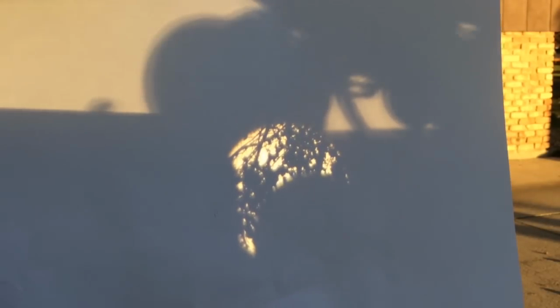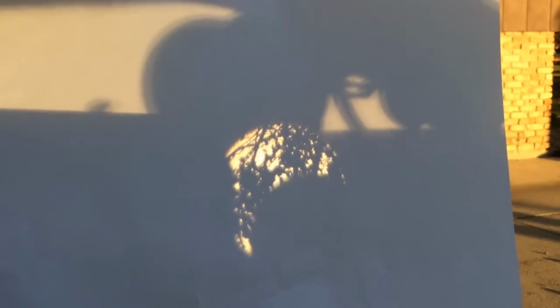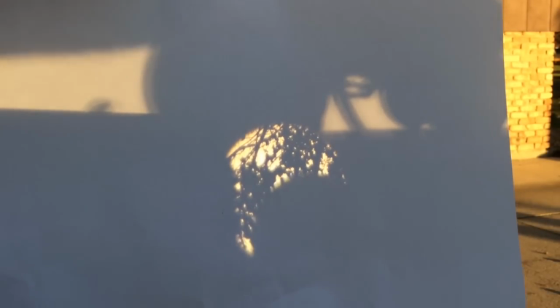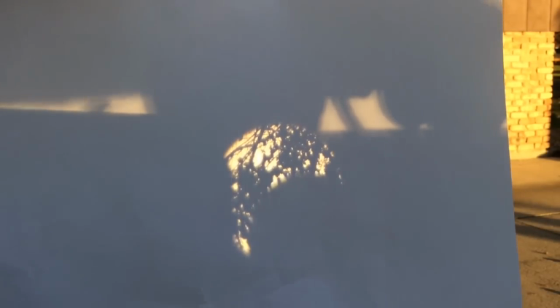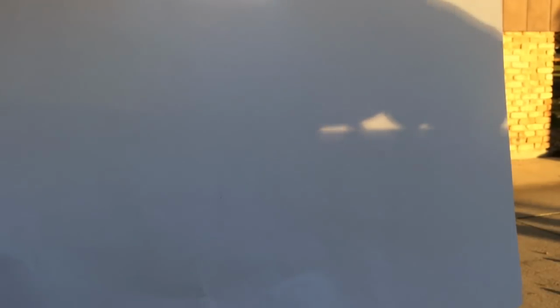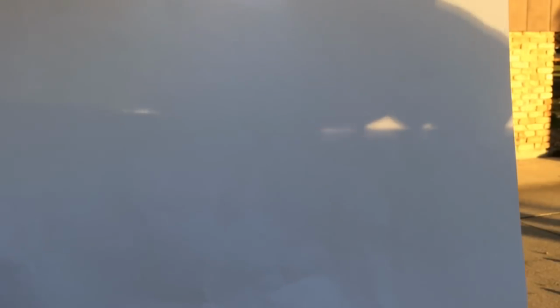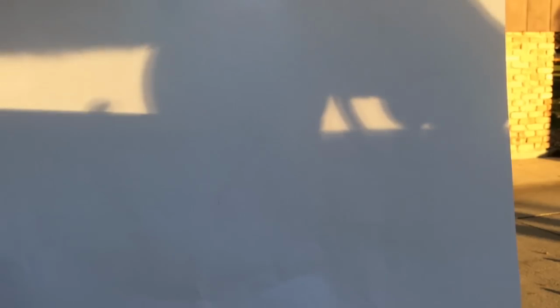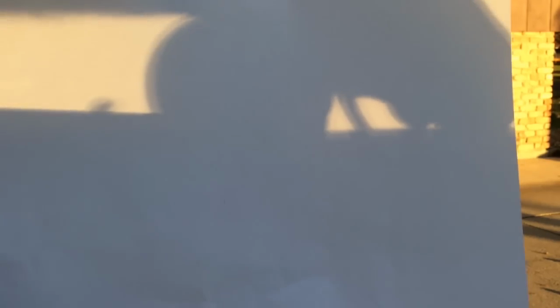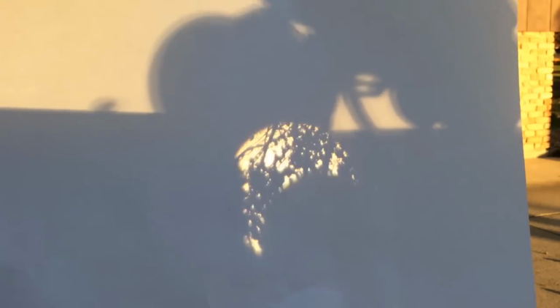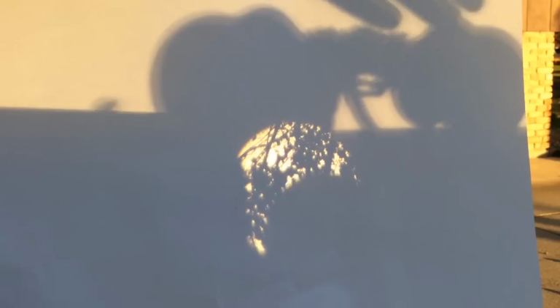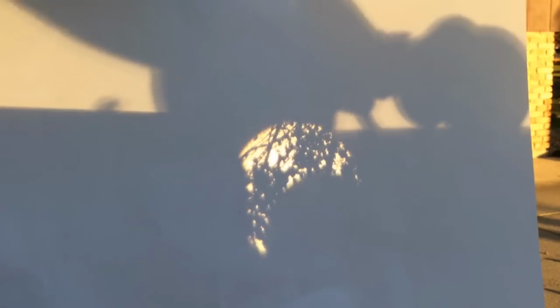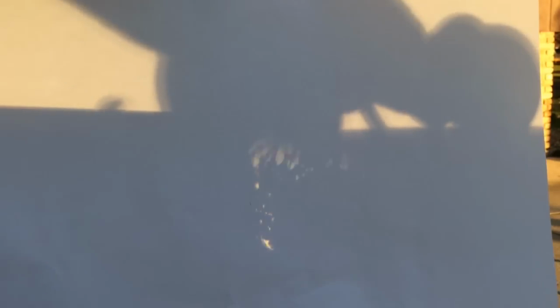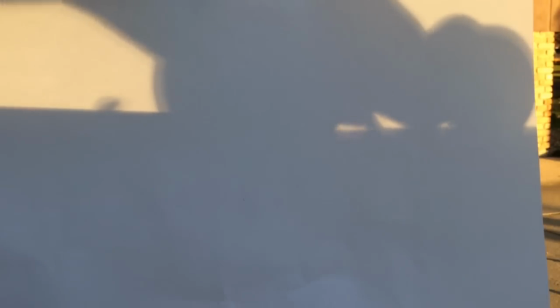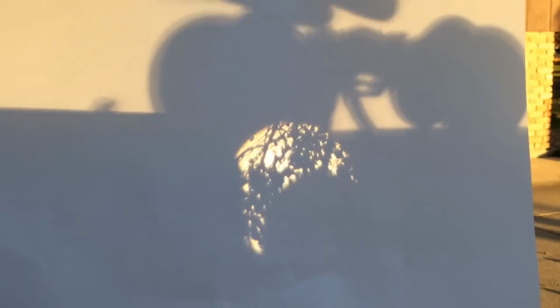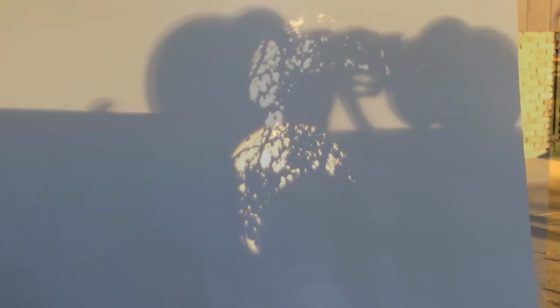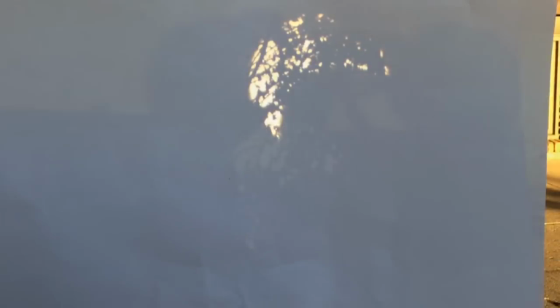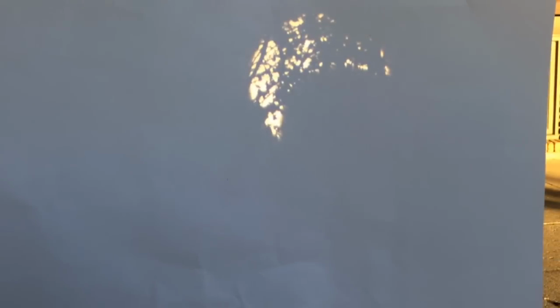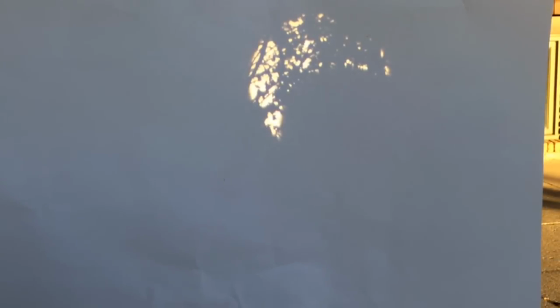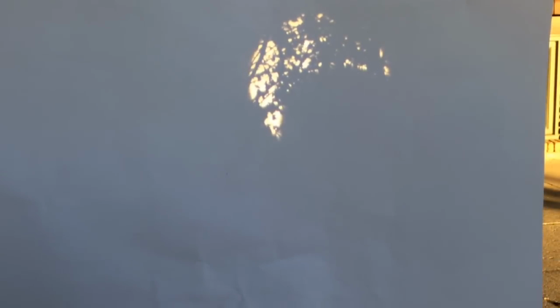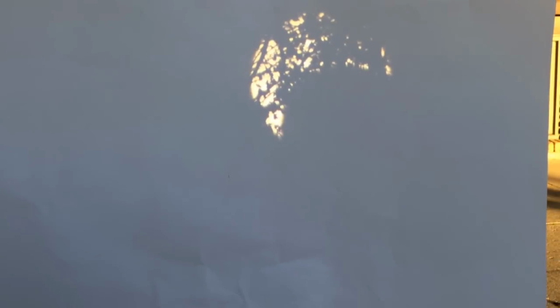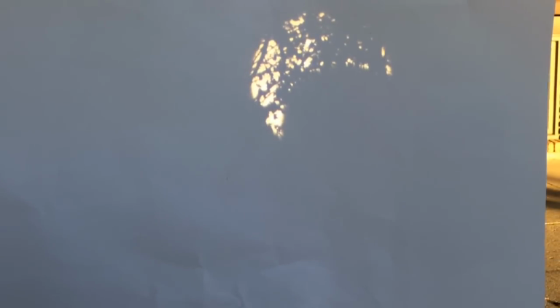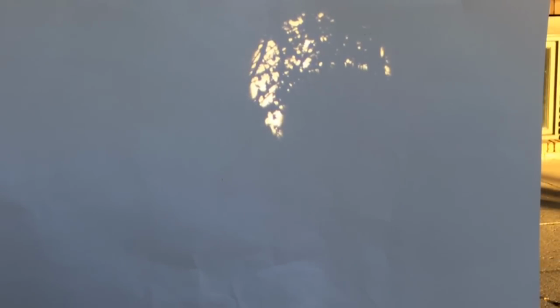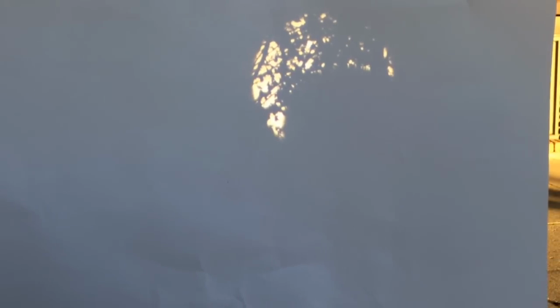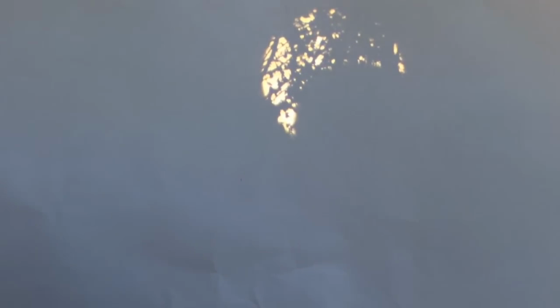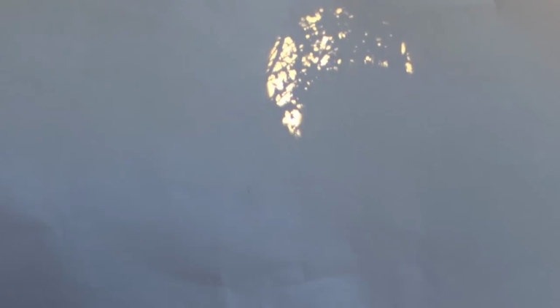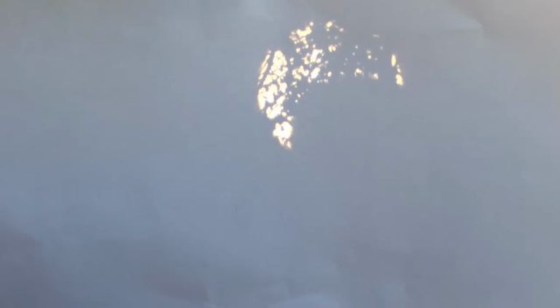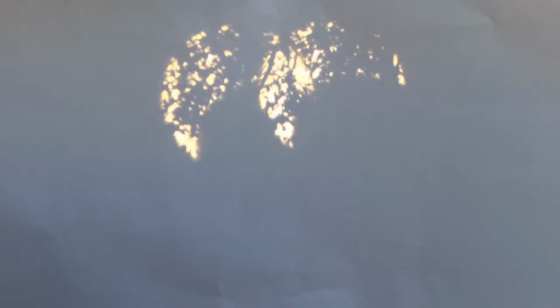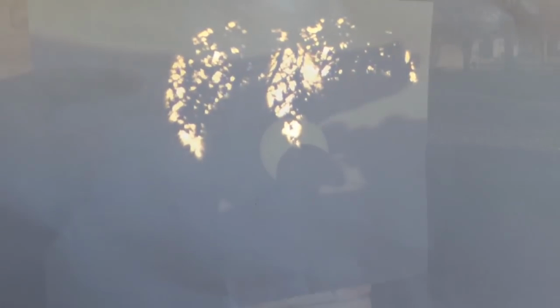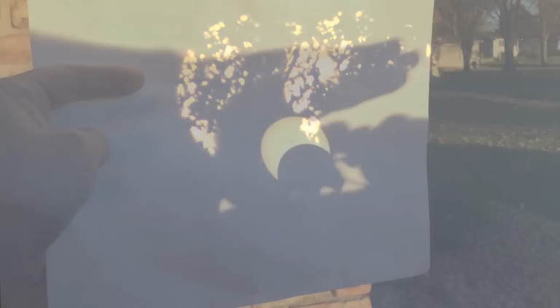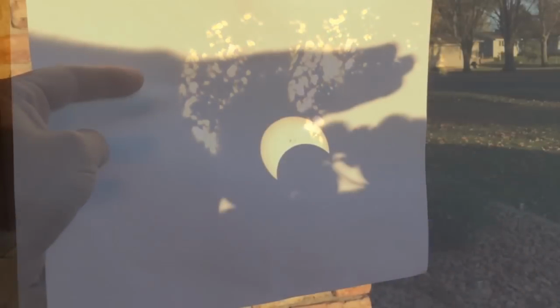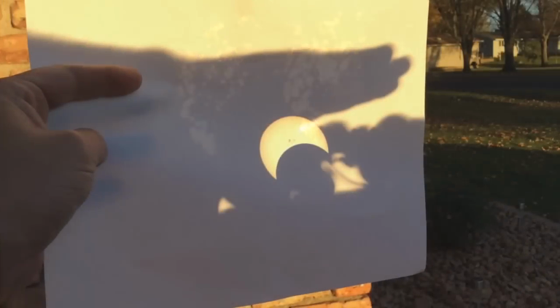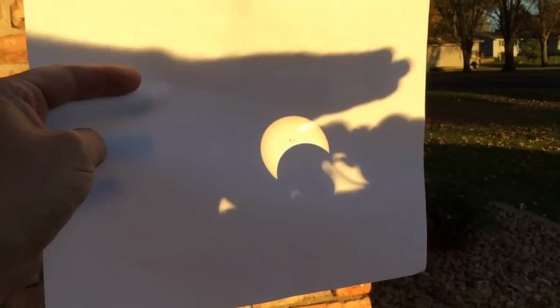It's getting kind of low for me now, but you can kind of see the image of the moon there crossing the sun yet with the tree leaves. I'm not focused on the sun.